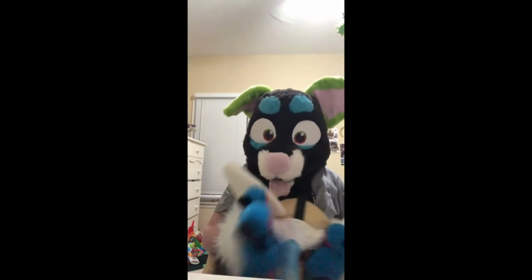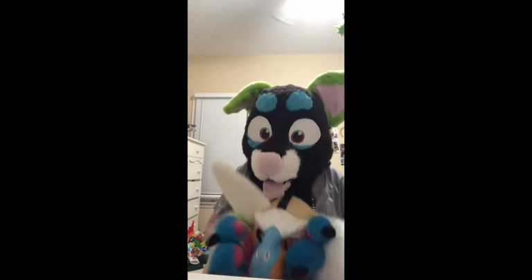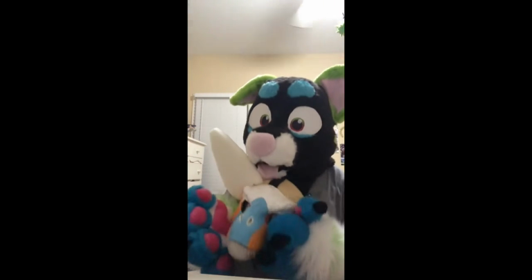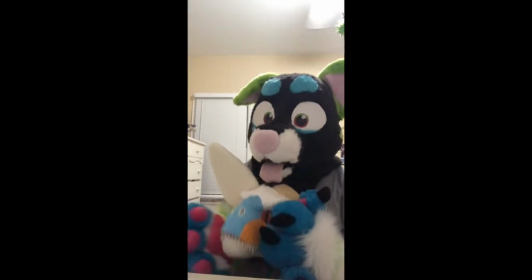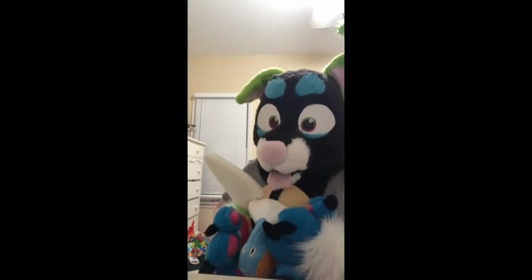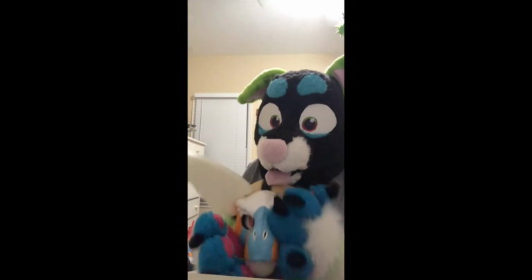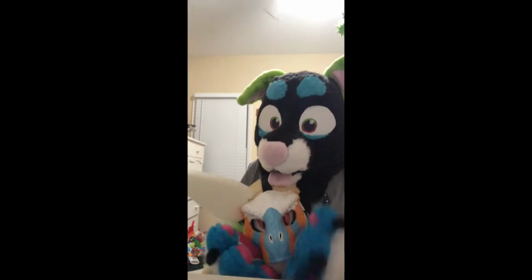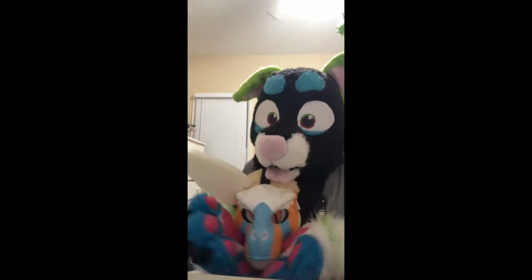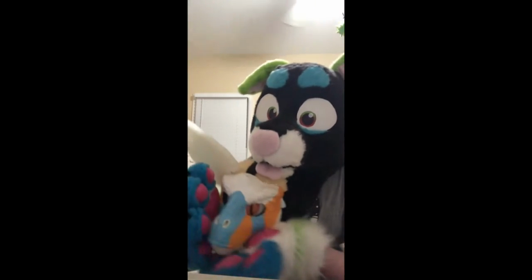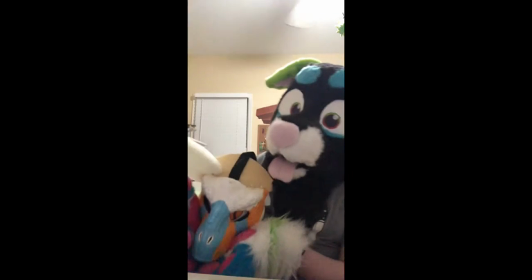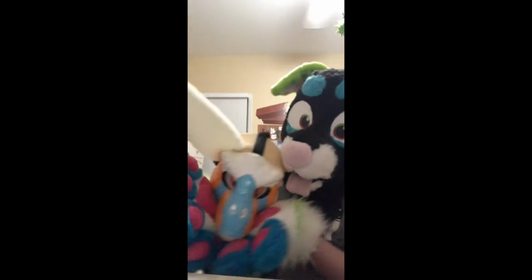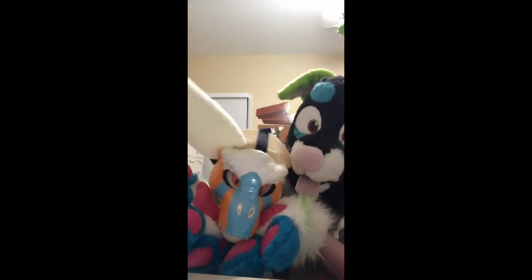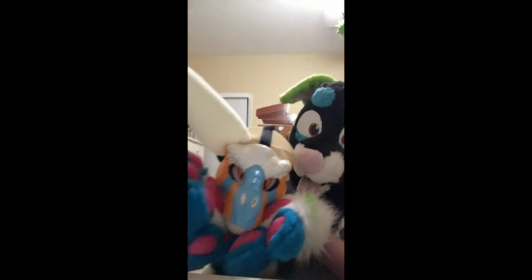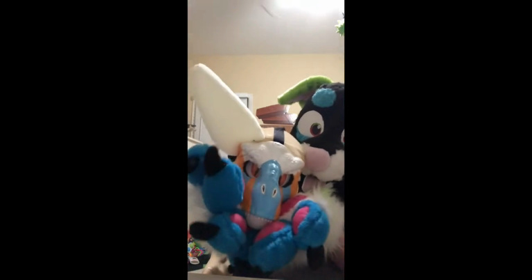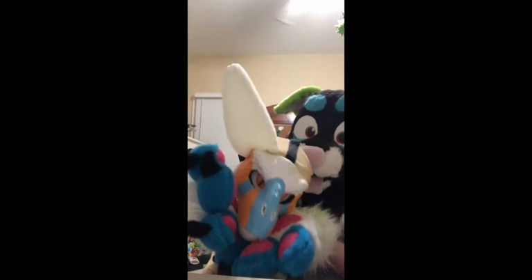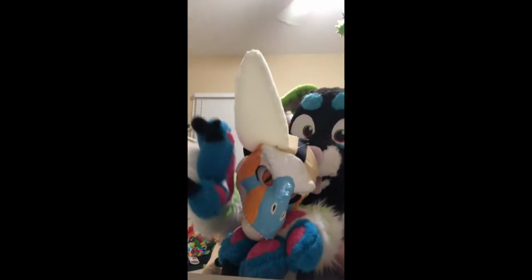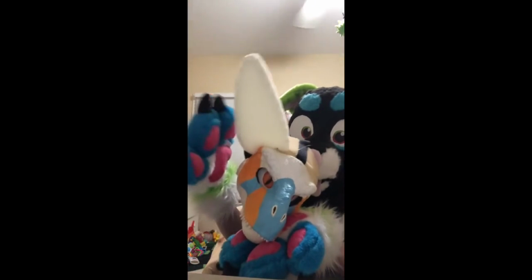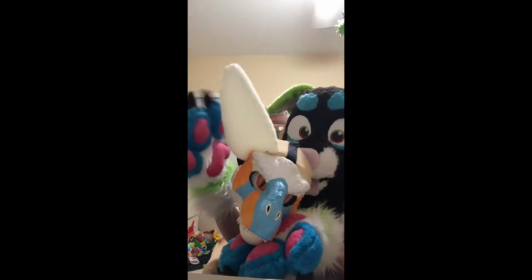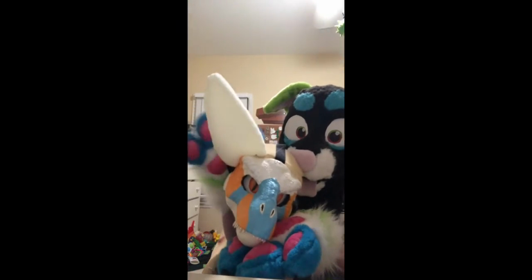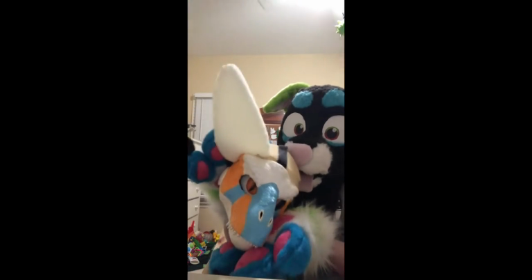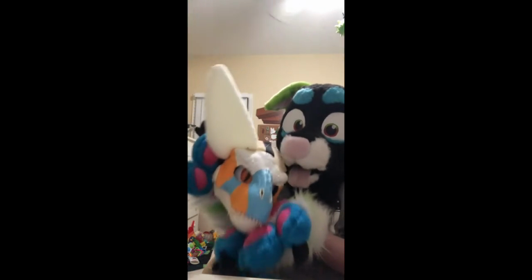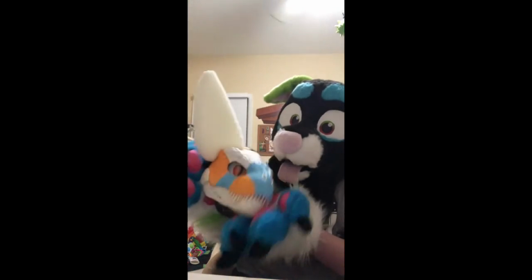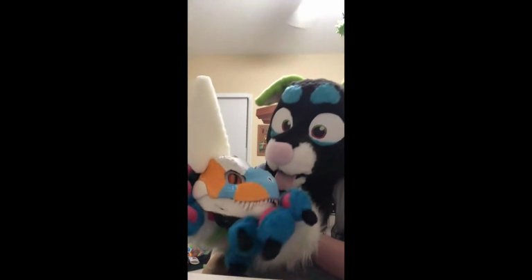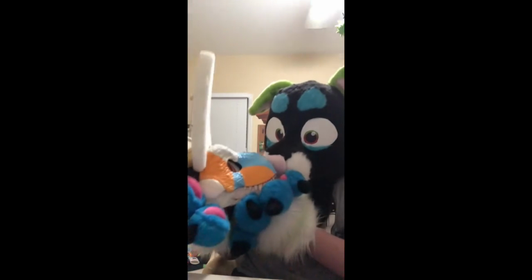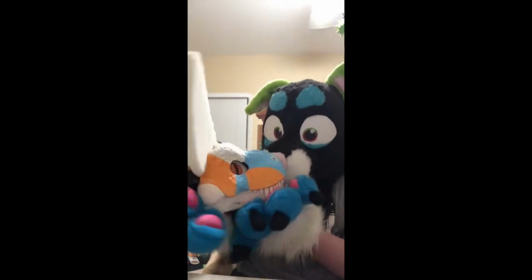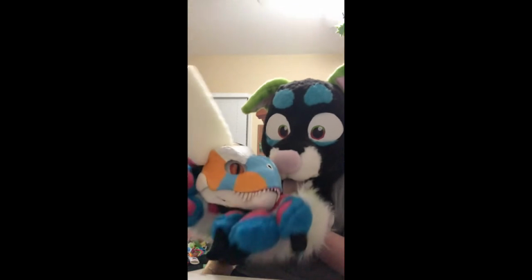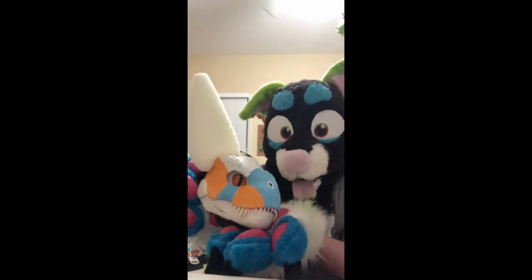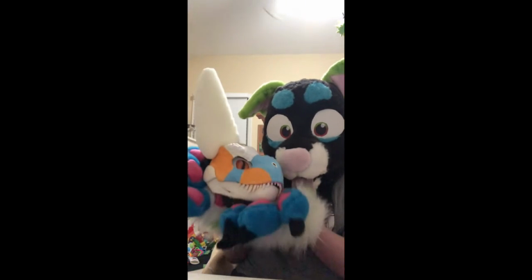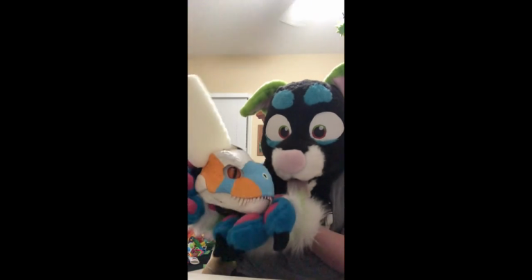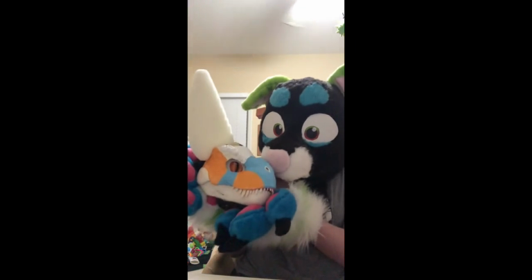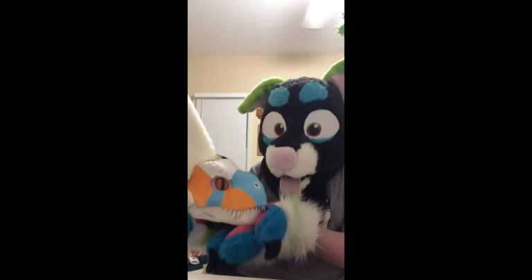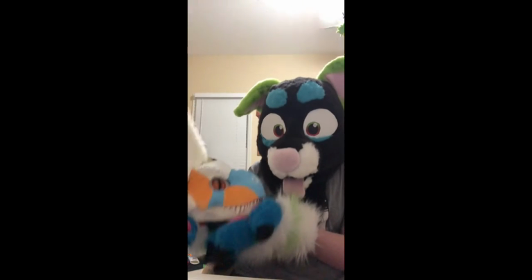This is another one of my dino masks. His name is Rex and he only has one ear at the moment. He's also really old. I don't know if I'm gonna finish him or just sell him like this.